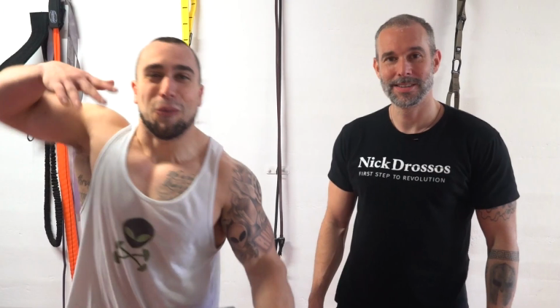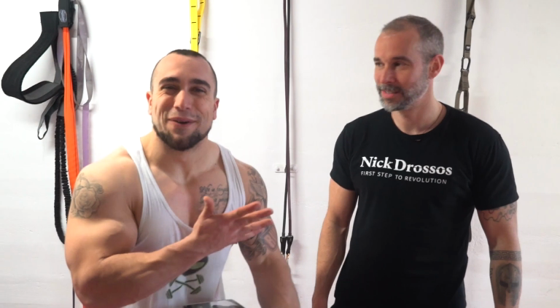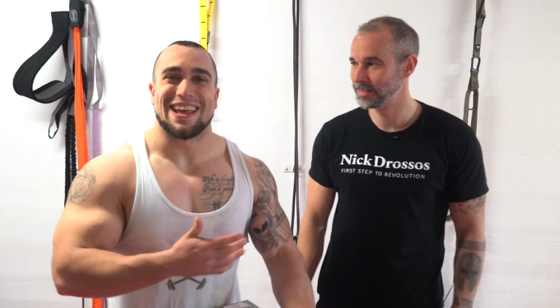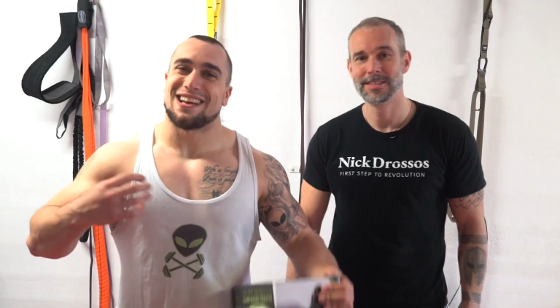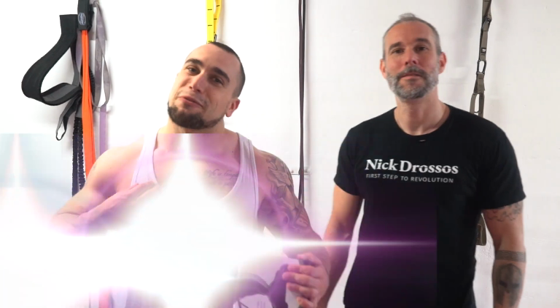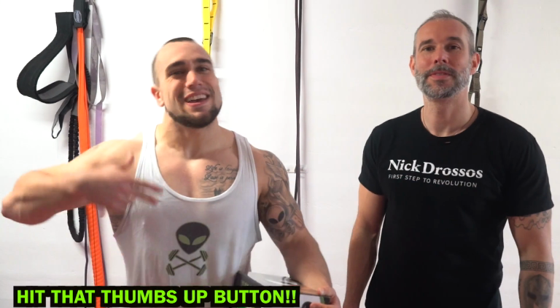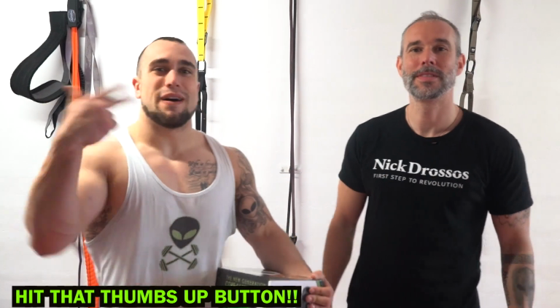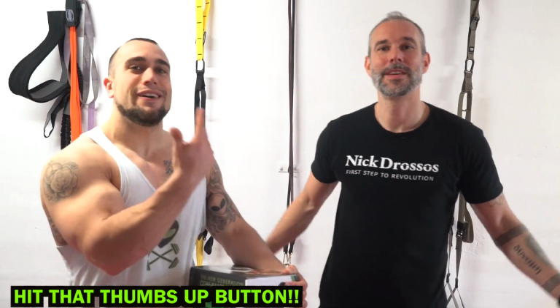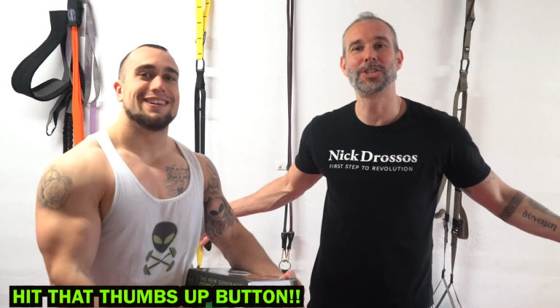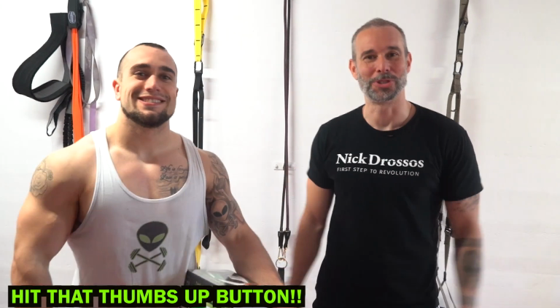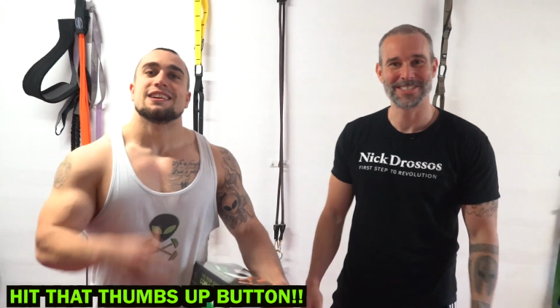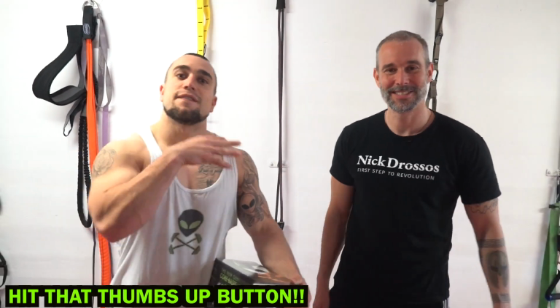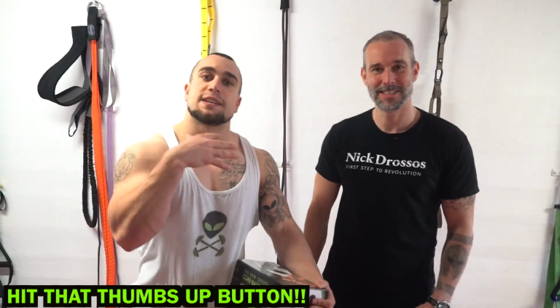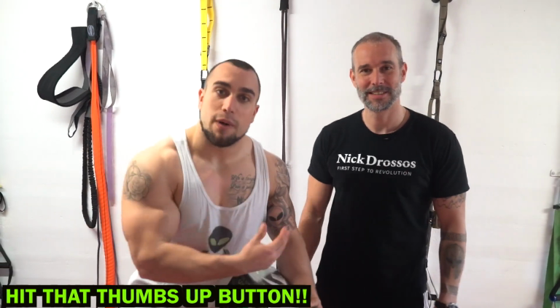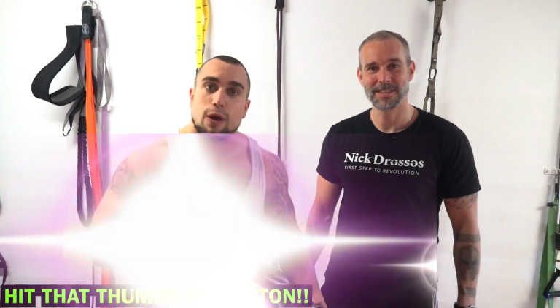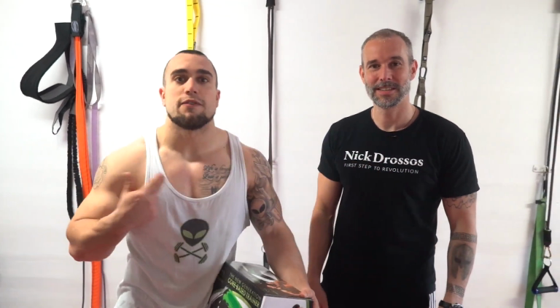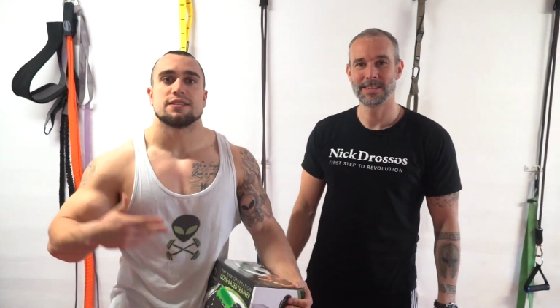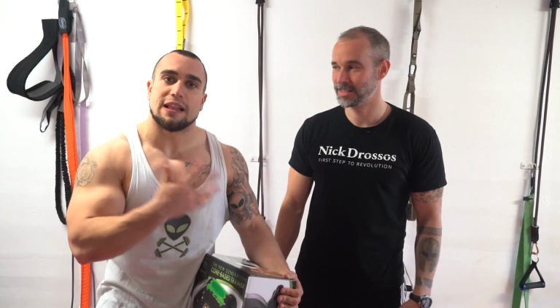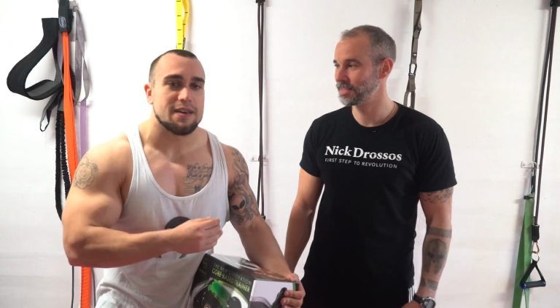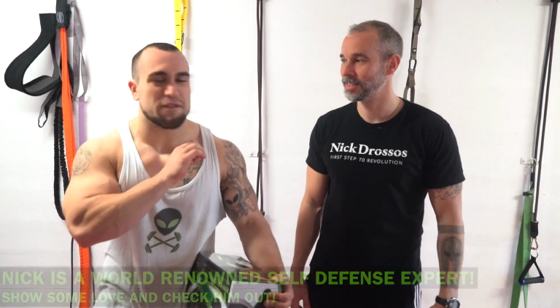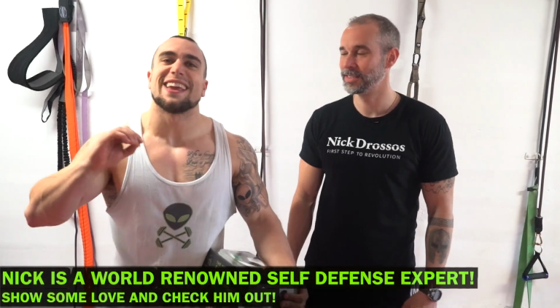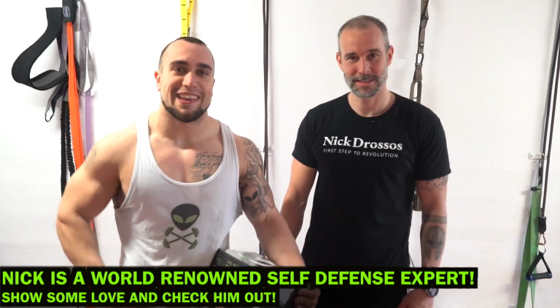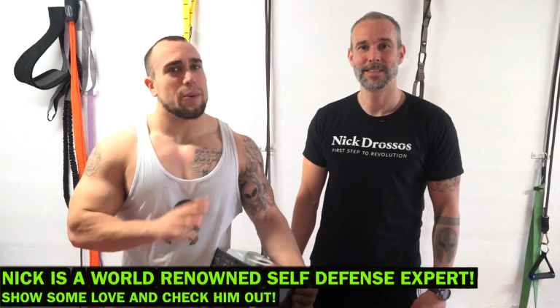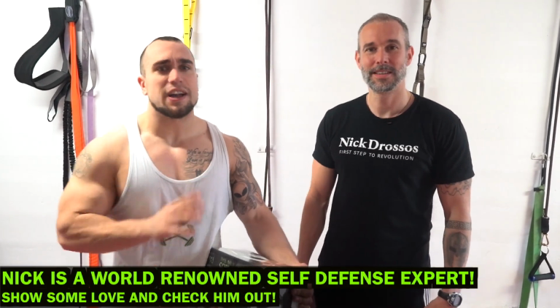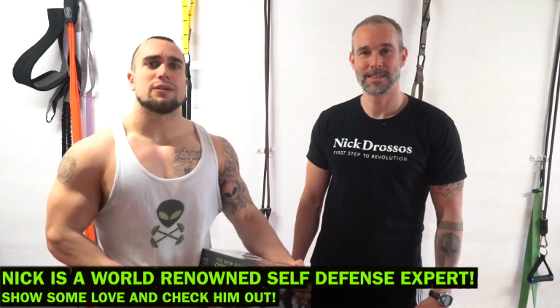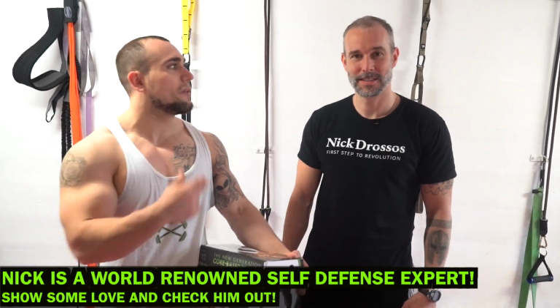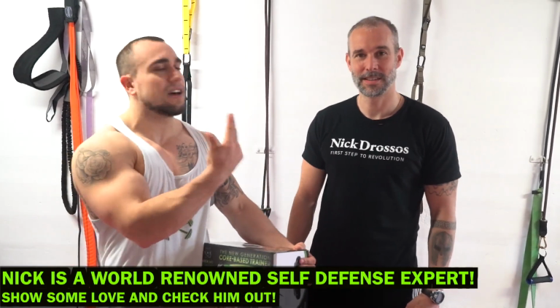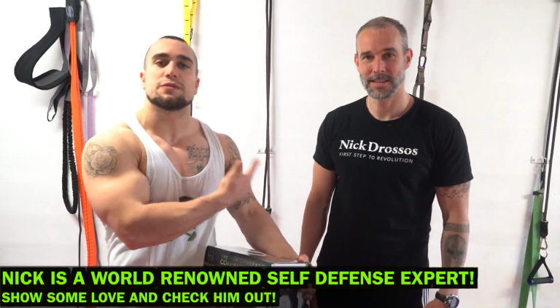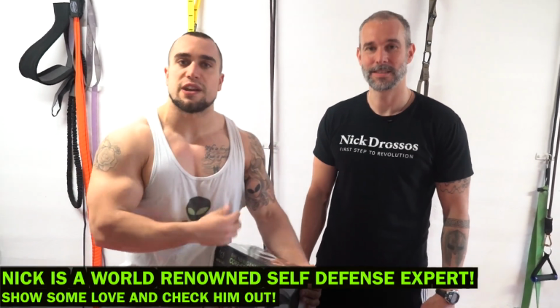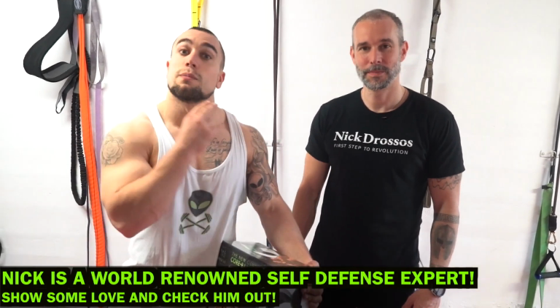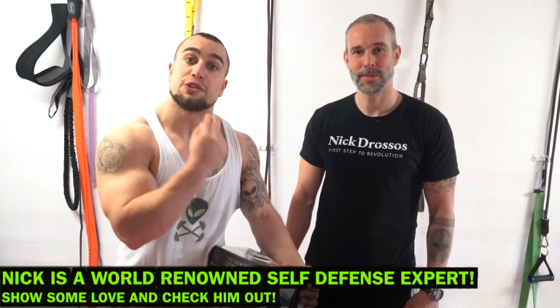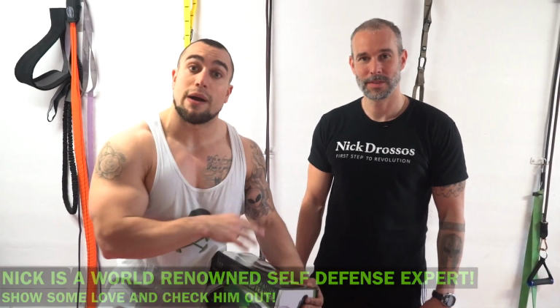What is going on, aliens! I'm Mike Rosa, and with my boy Nick Drossos, self-defense expert from Montreal. I came from Boston to do collabs with him. We've been killing it — we've got a ton of workouts and we're doing a ton of videos for his channel, so make sure you check them out.